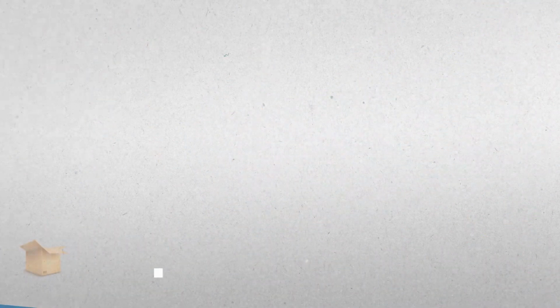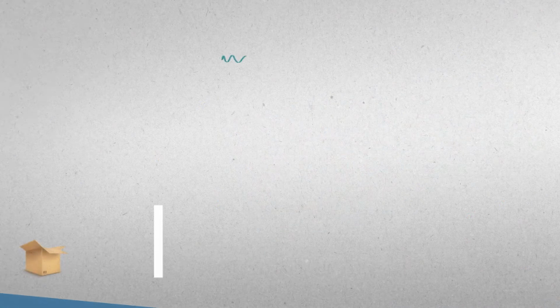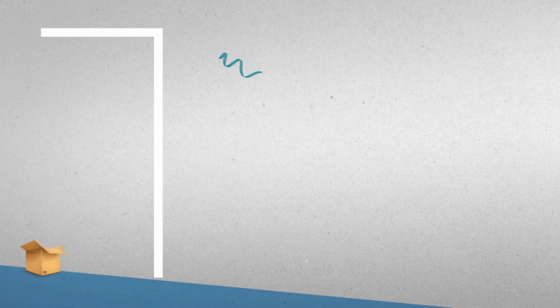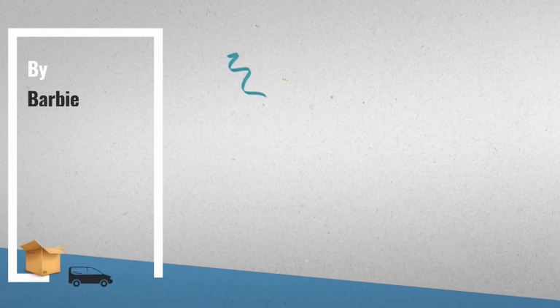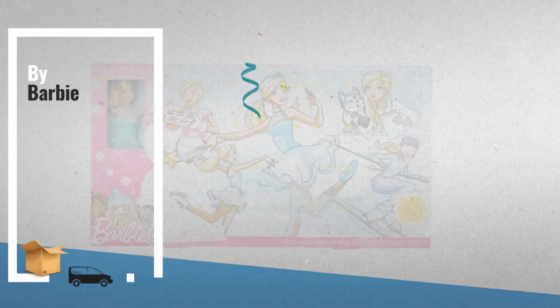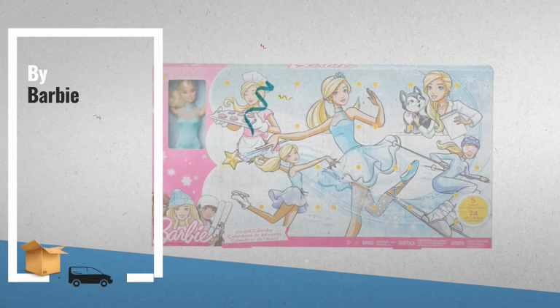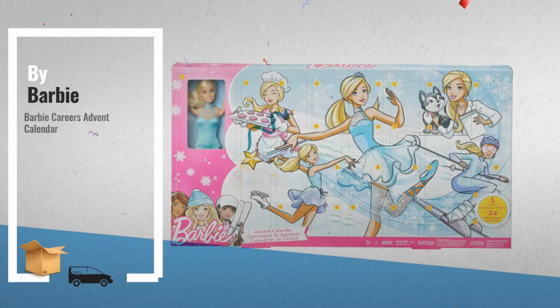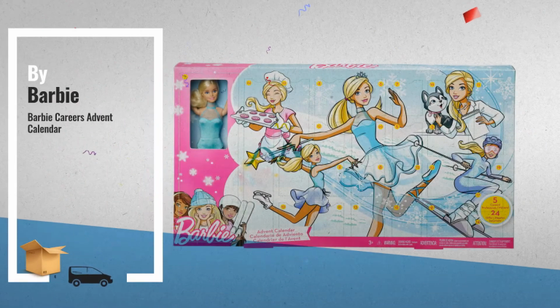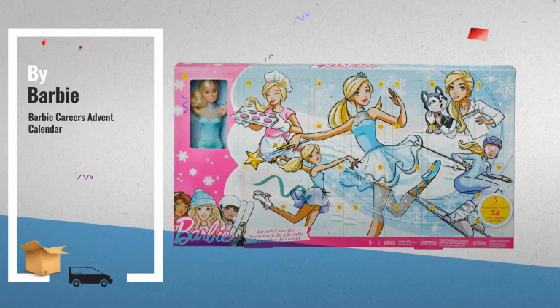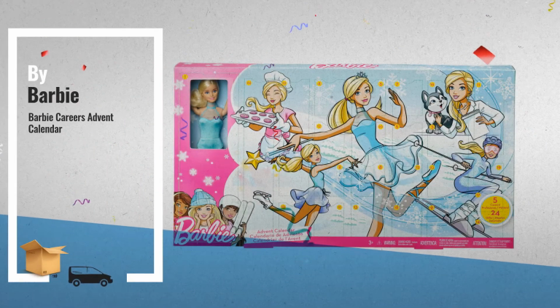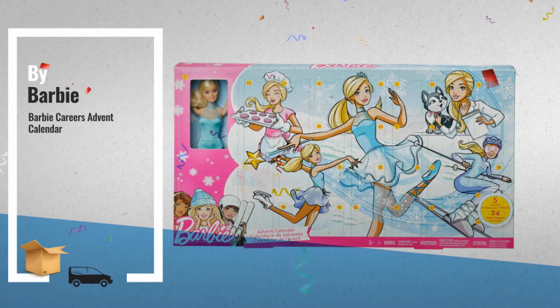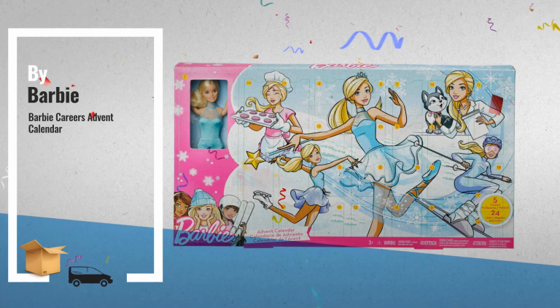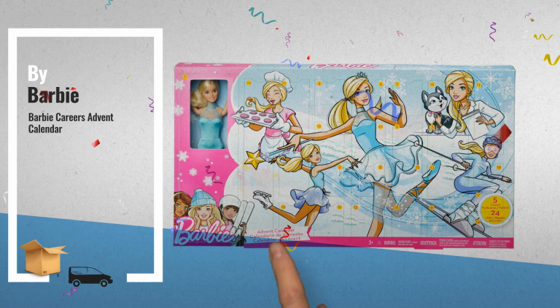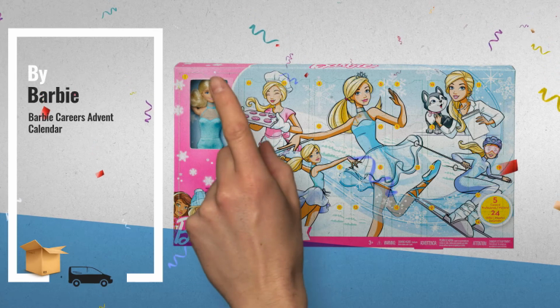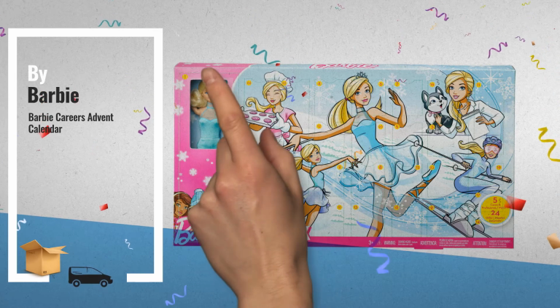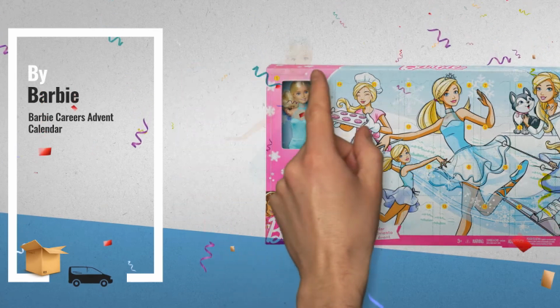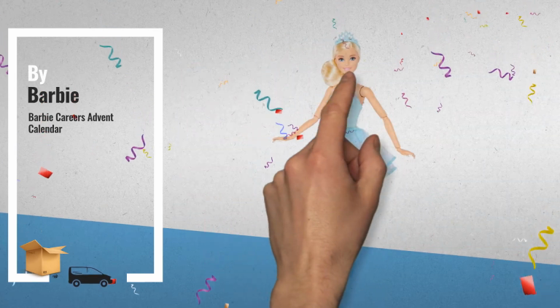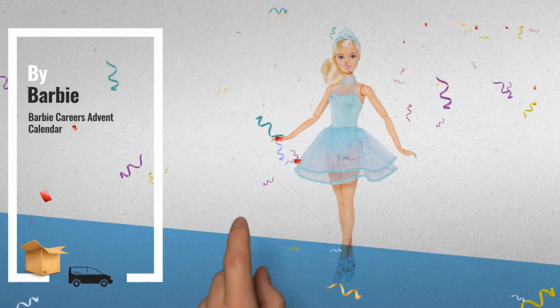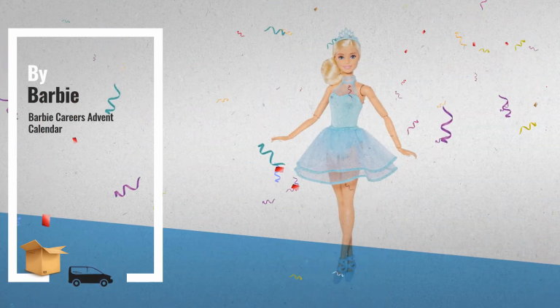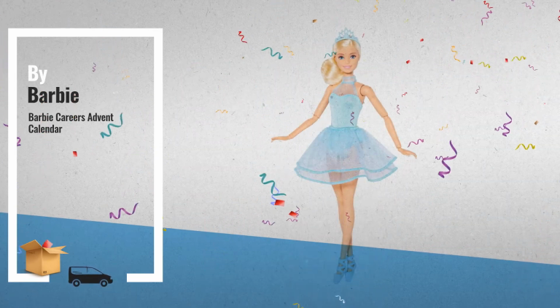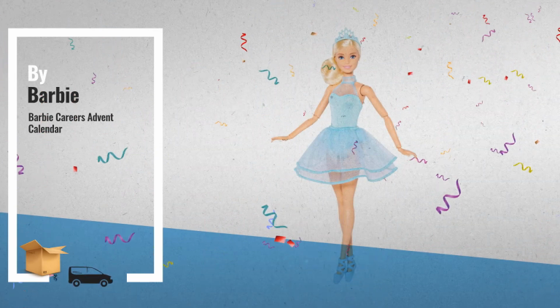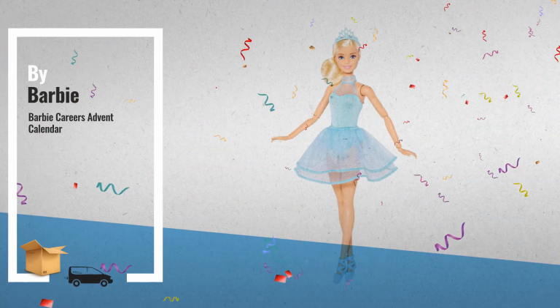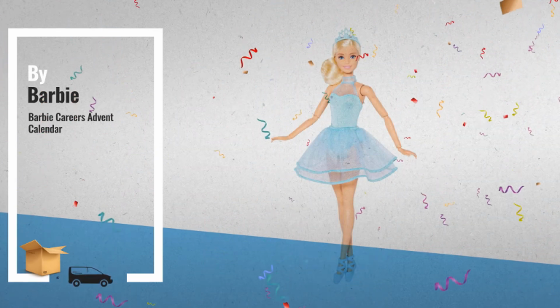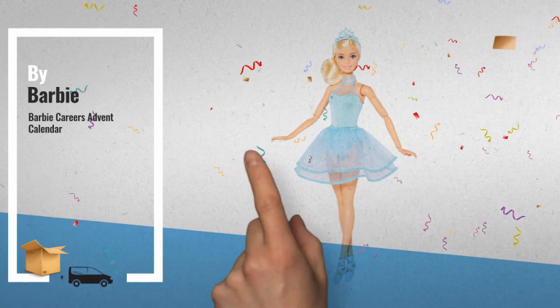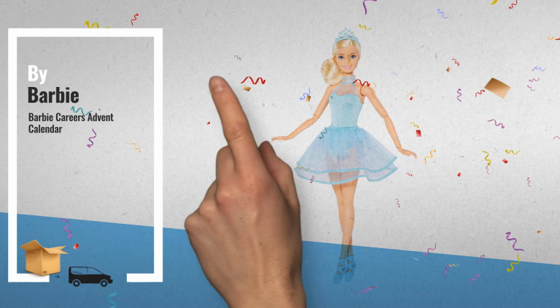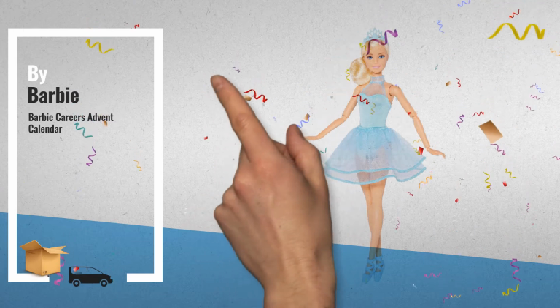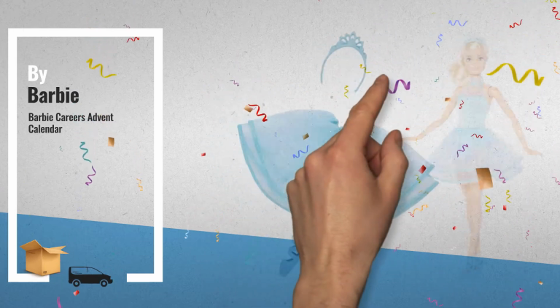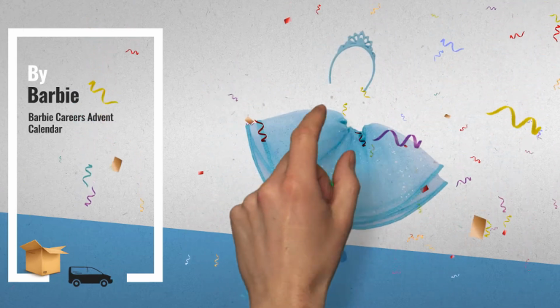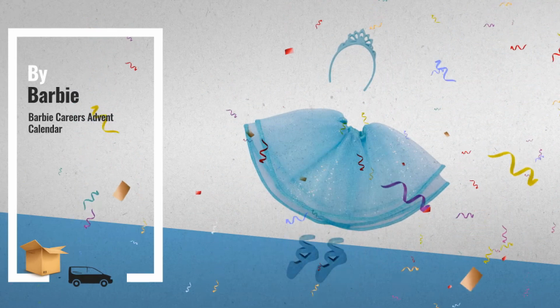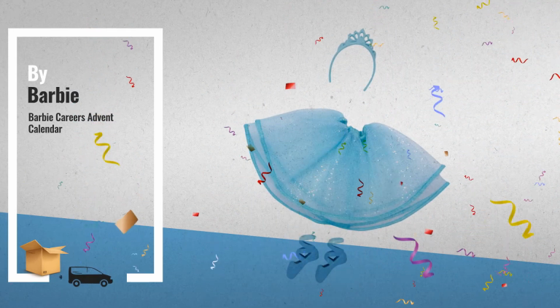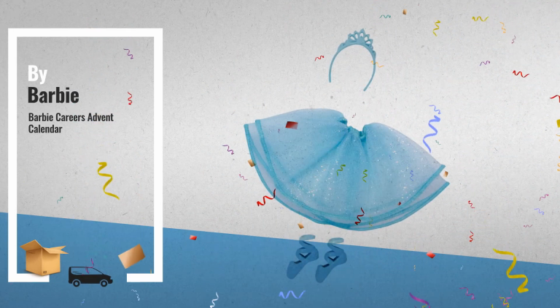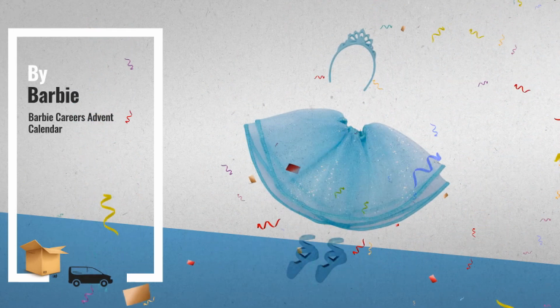Number 6: This Barbie Doll Advent Calendar will inspire all year long, with 24 days of gifts — with Barbie Doll on Day 1, followed by 23 career-themed clothing items and accessories, by Barbie.